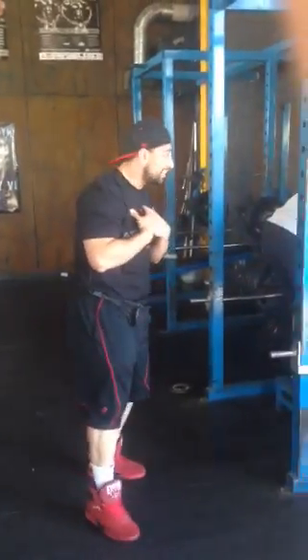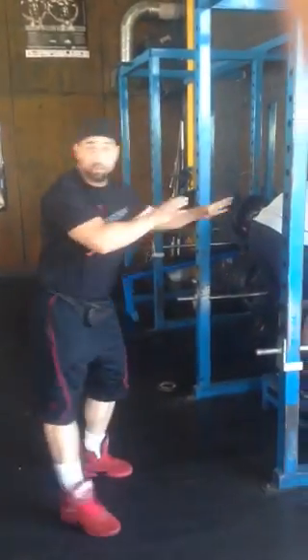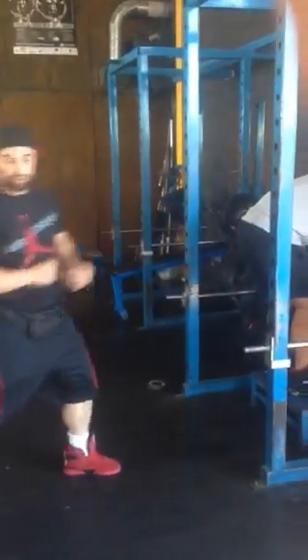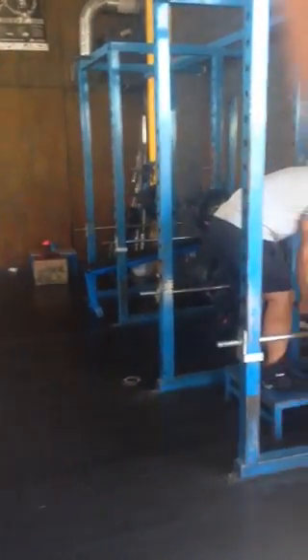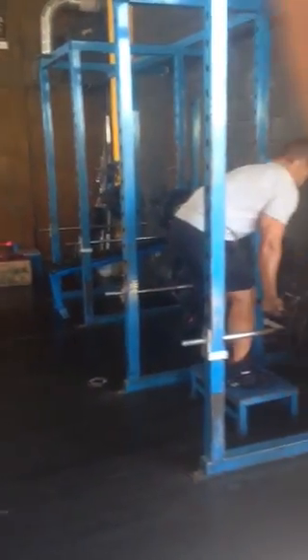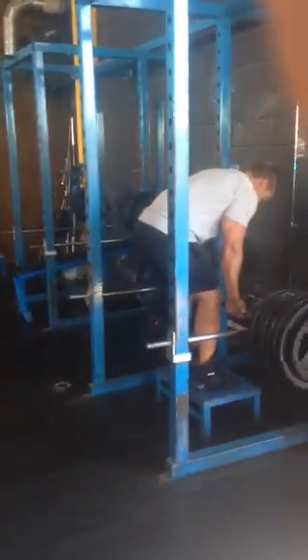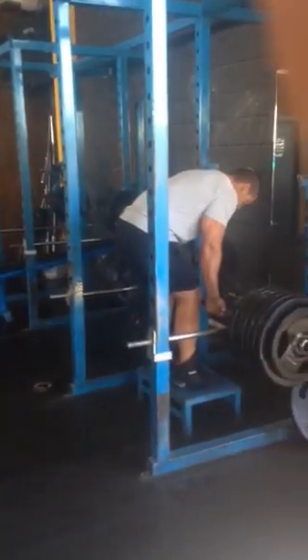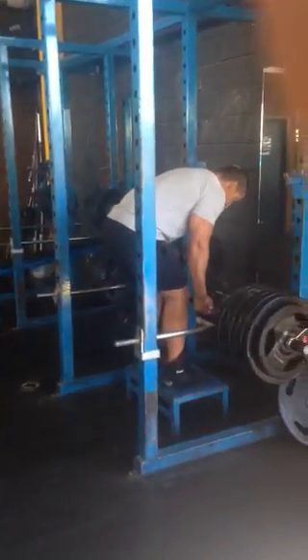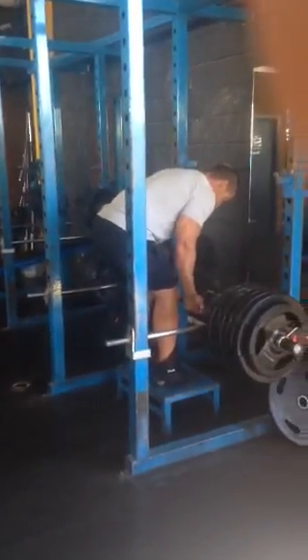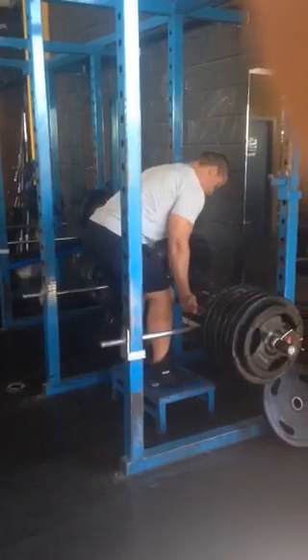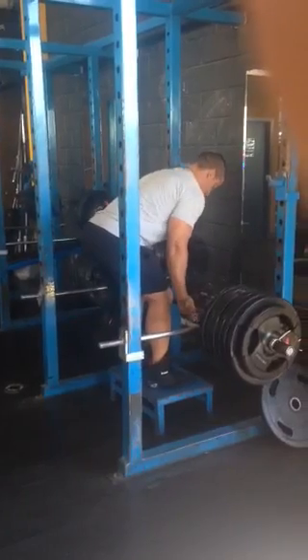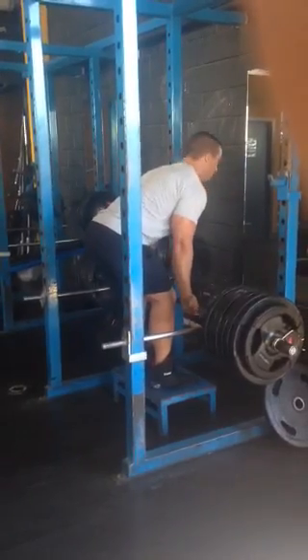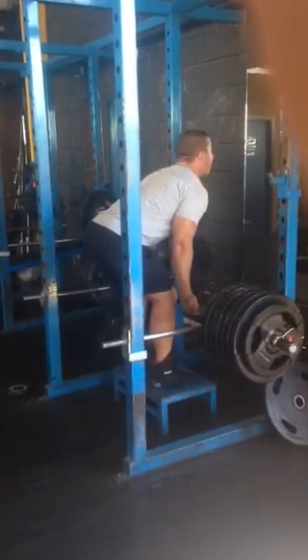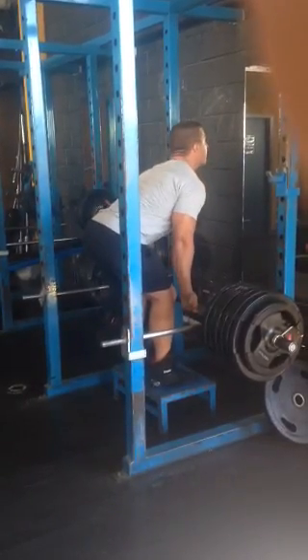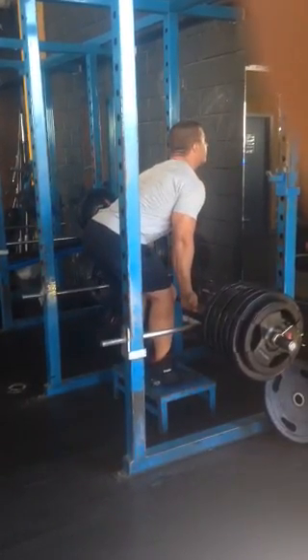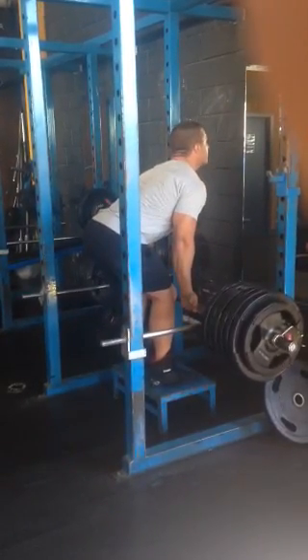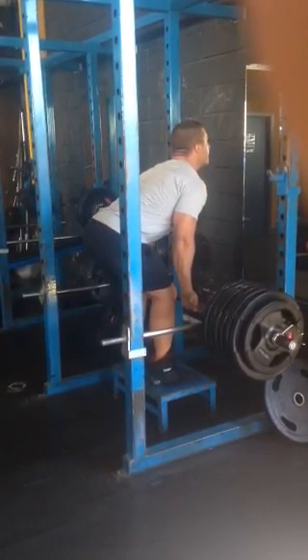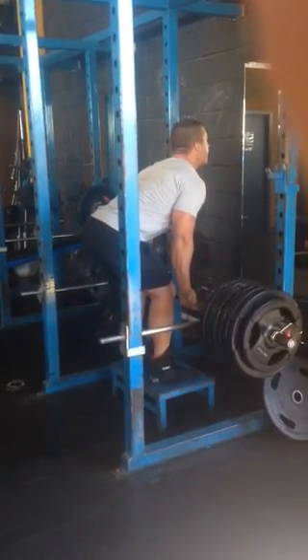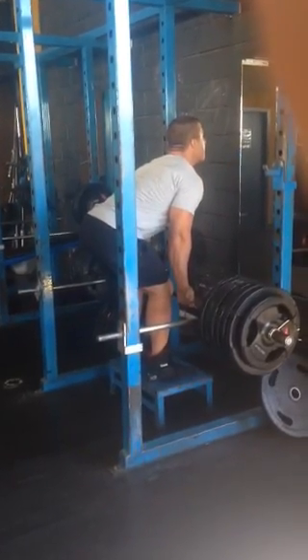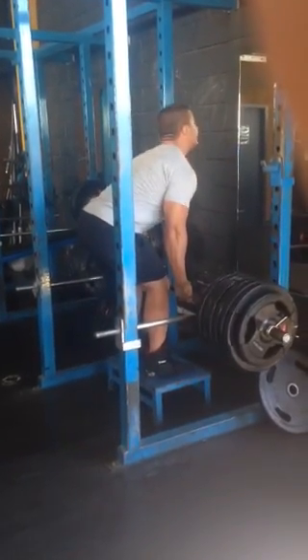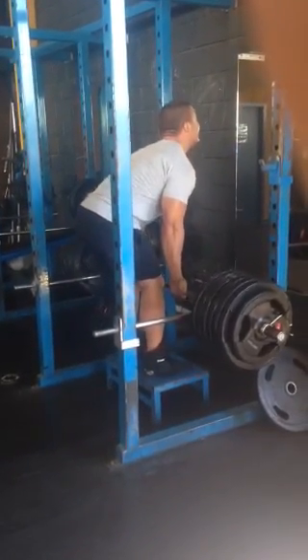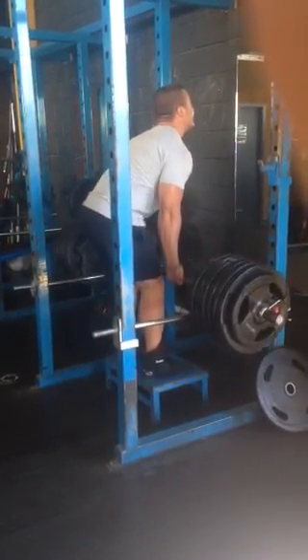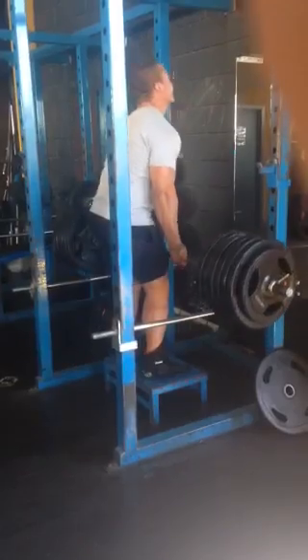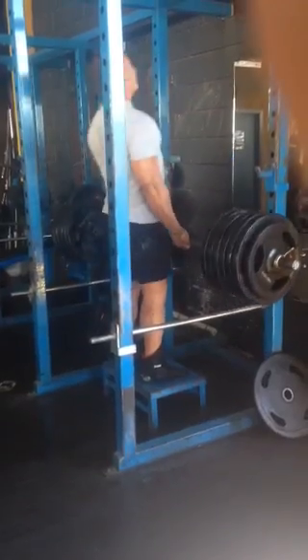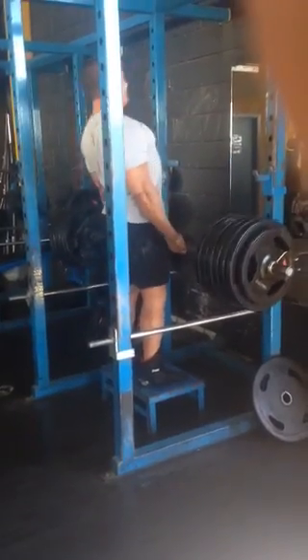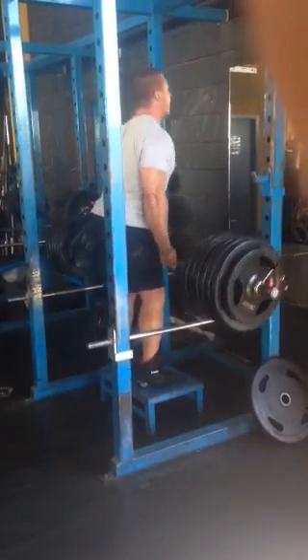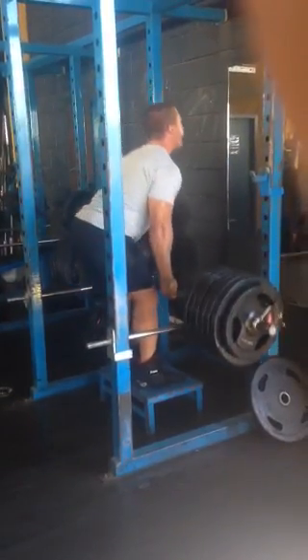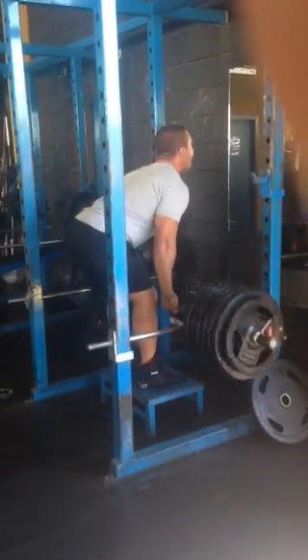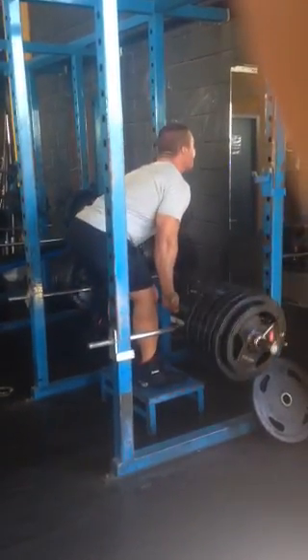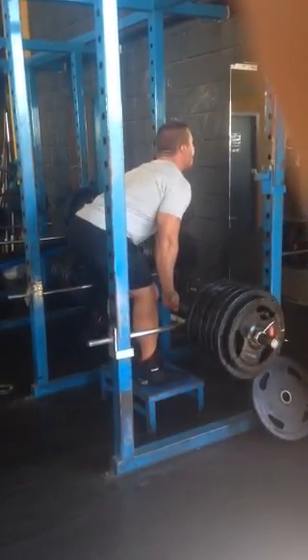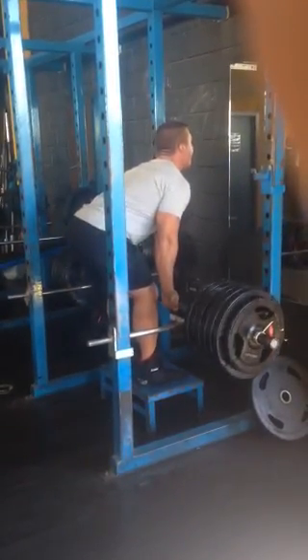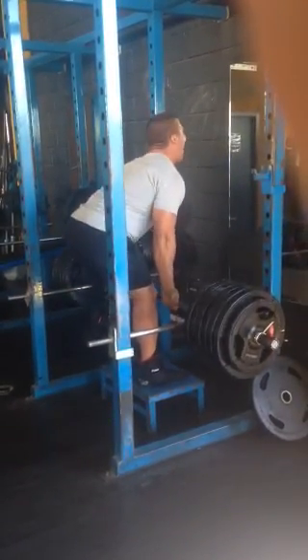Okay guys, here we go. Let's go Rocks. Two reps. Easy reset. Pull.